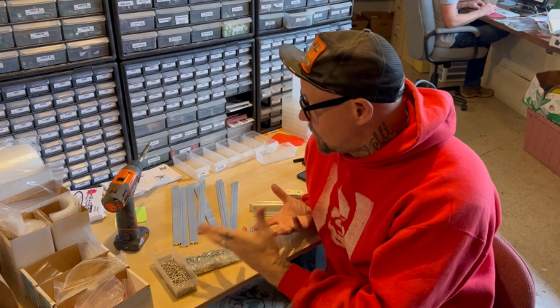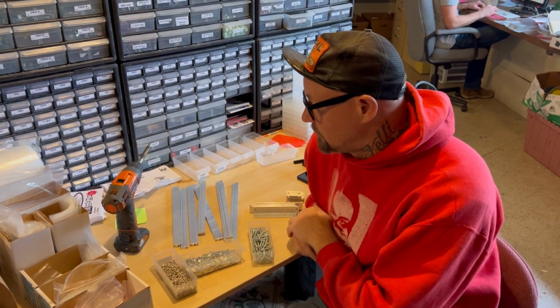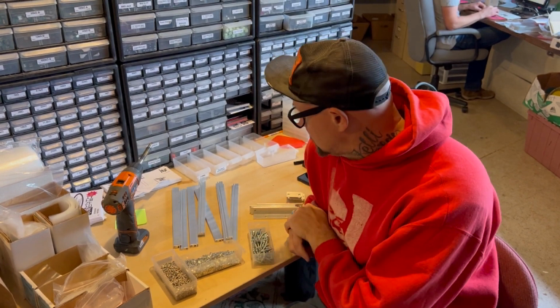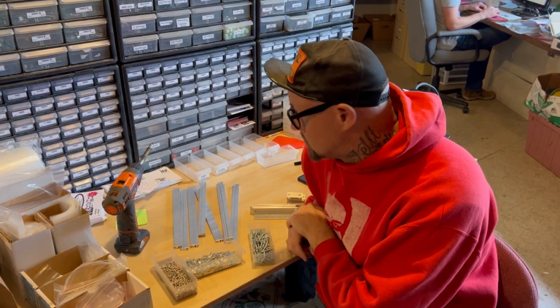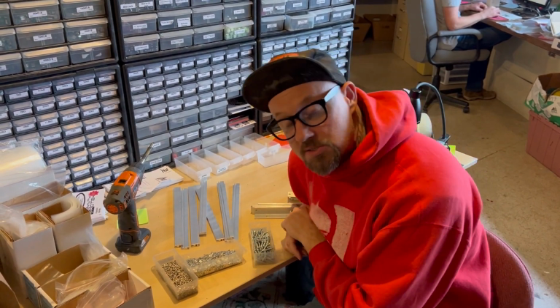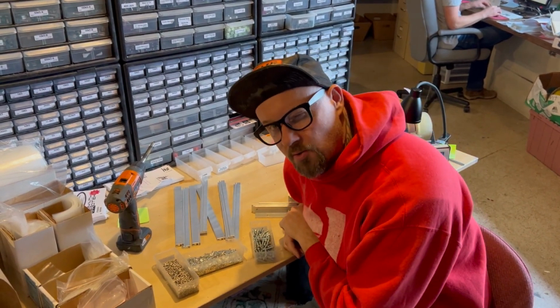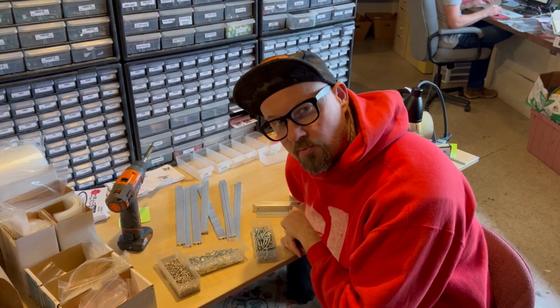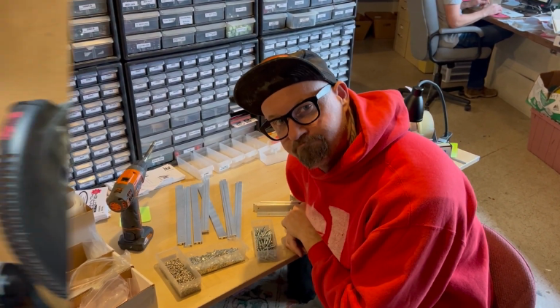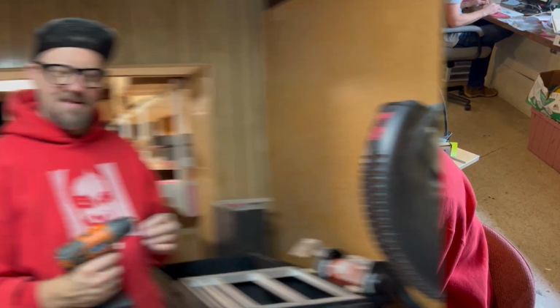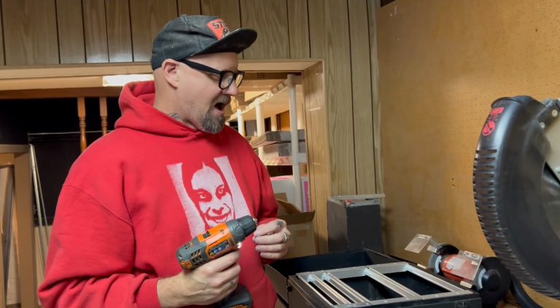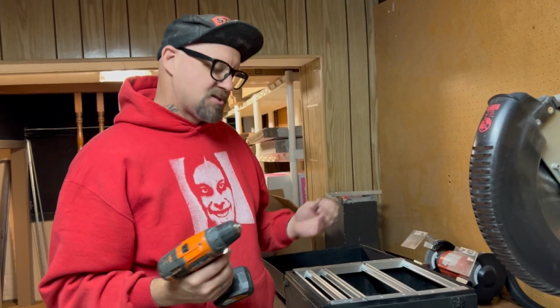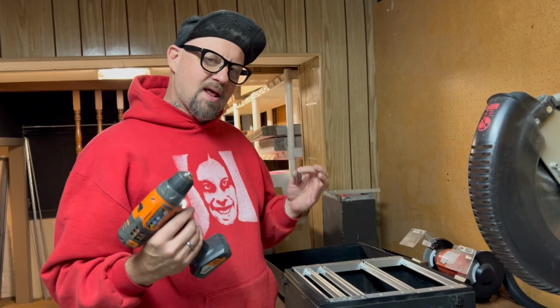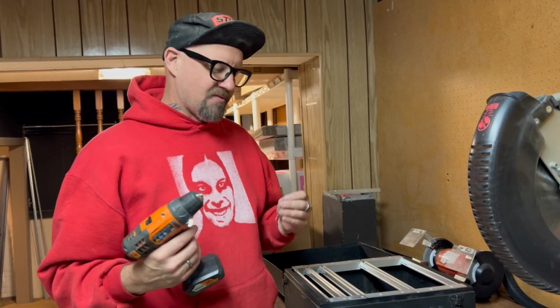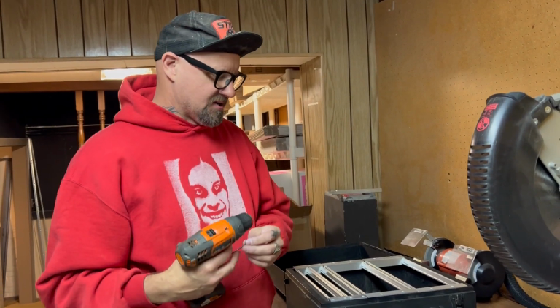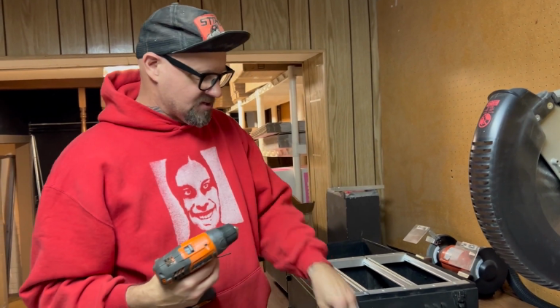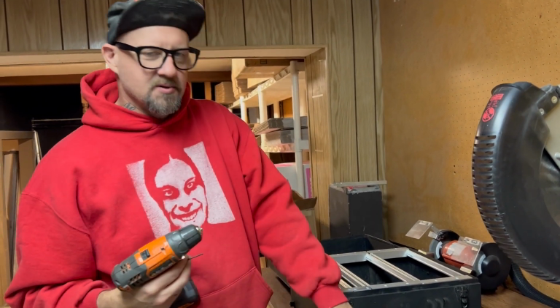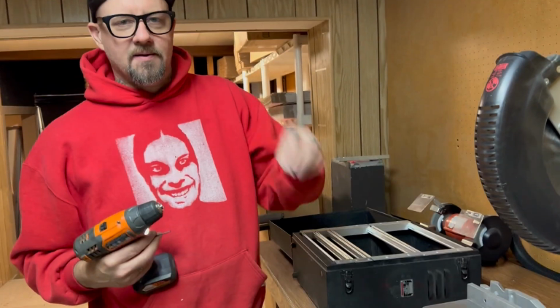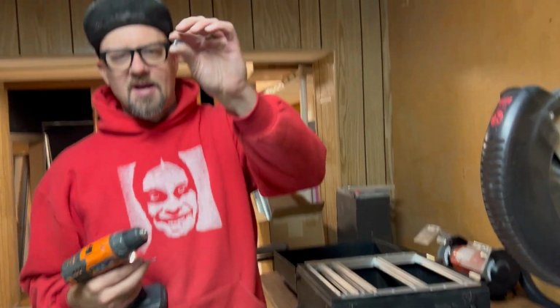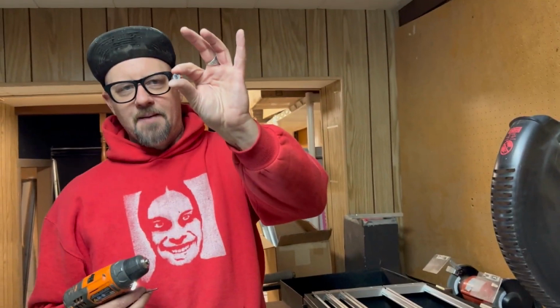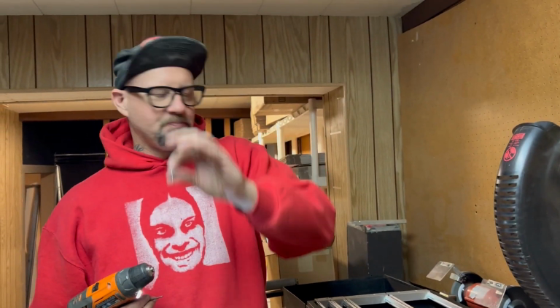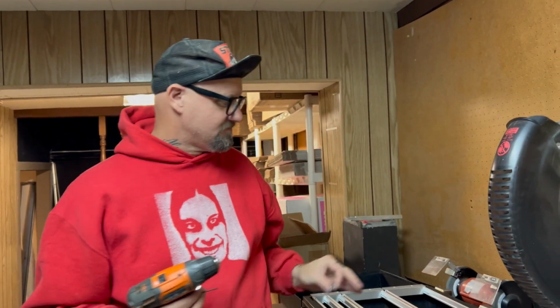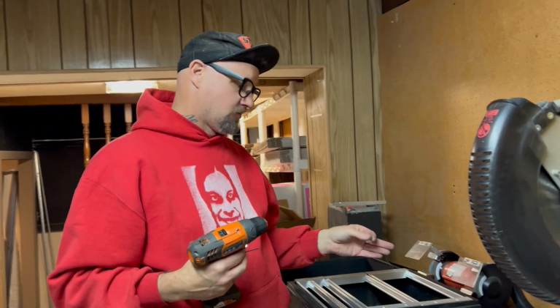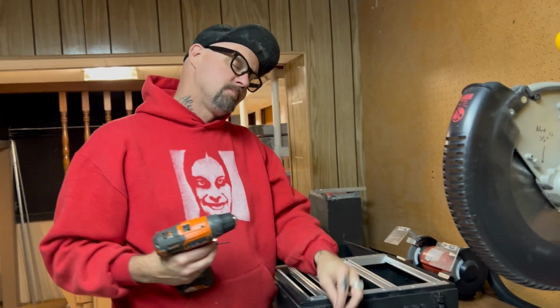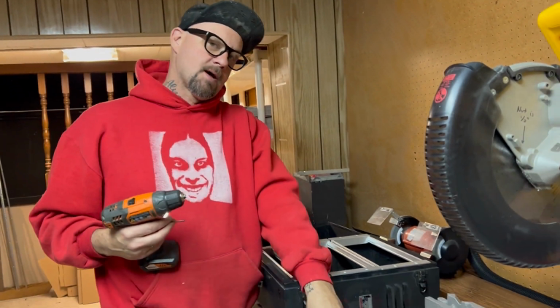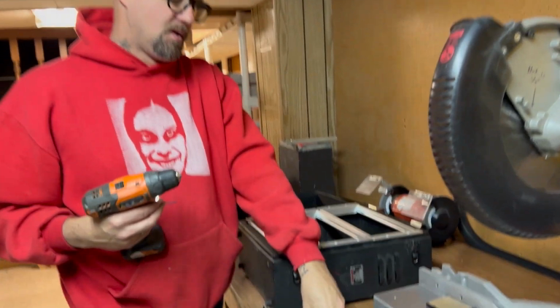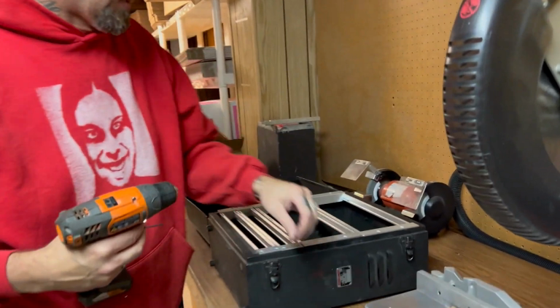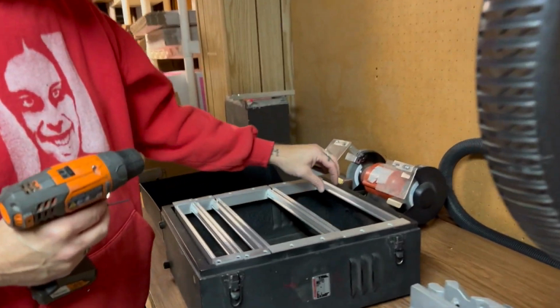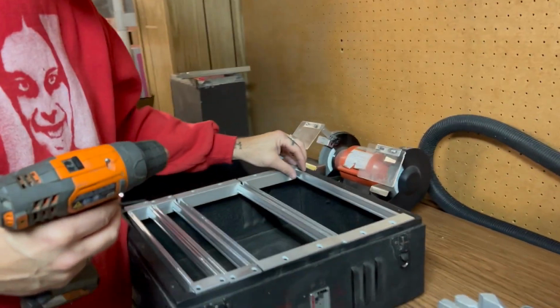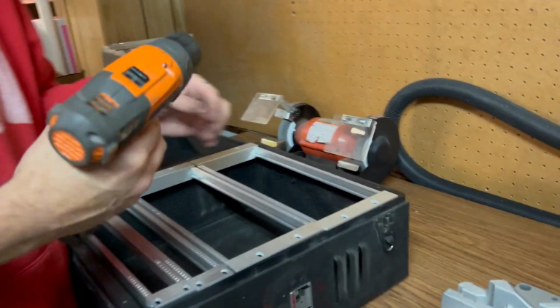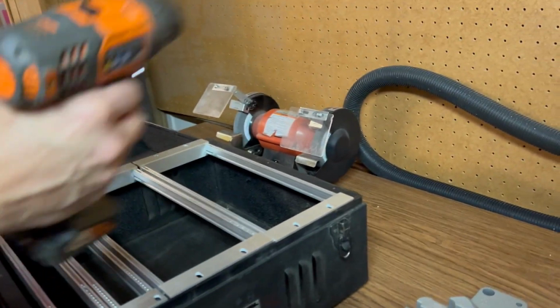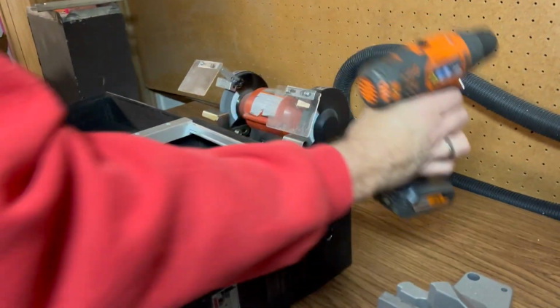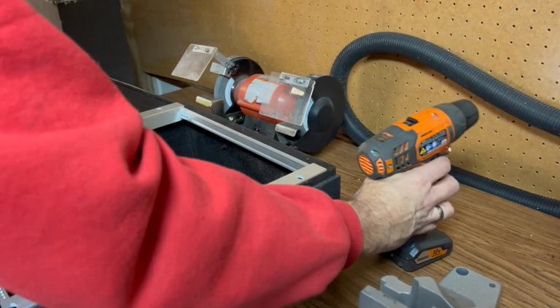I'm going to start assembling this and it'll be done here in a second. What we discovered is that these little screws I had — they're not self-tappers. And this steel over here is a little harder than I thought it was.